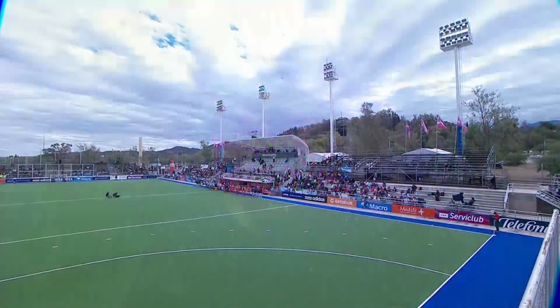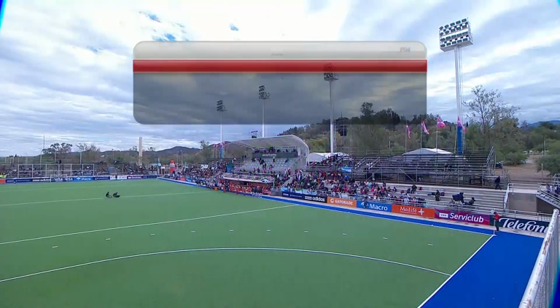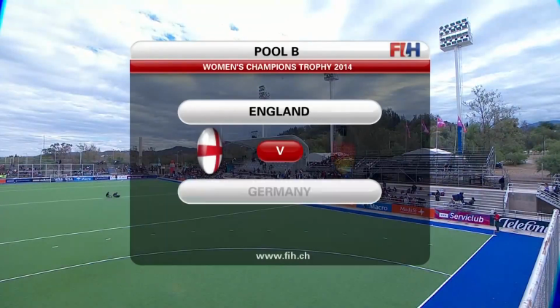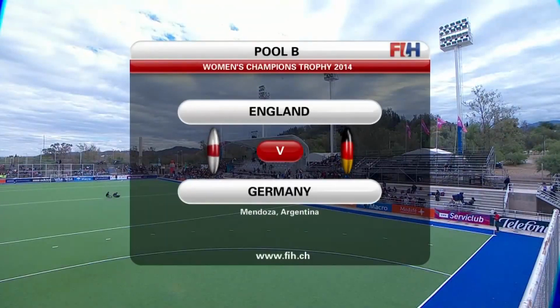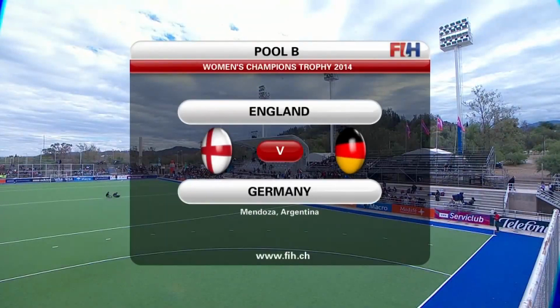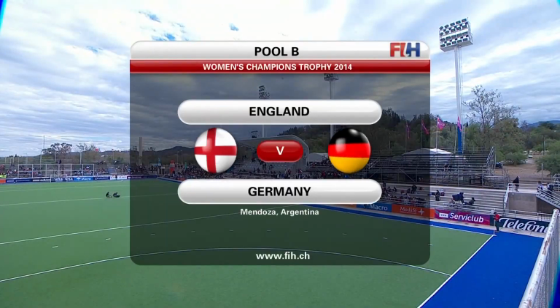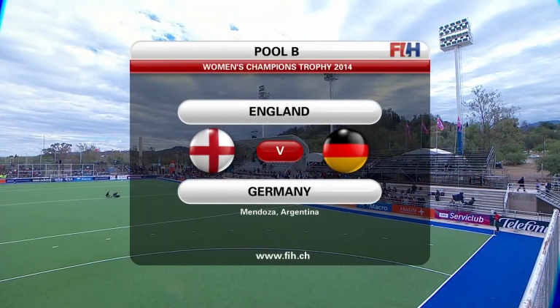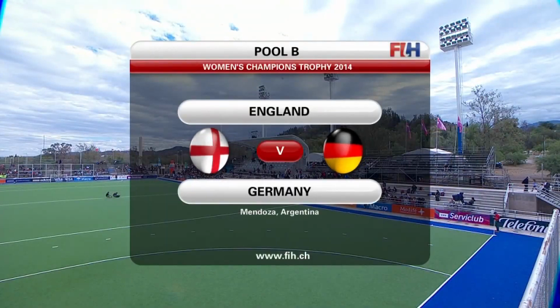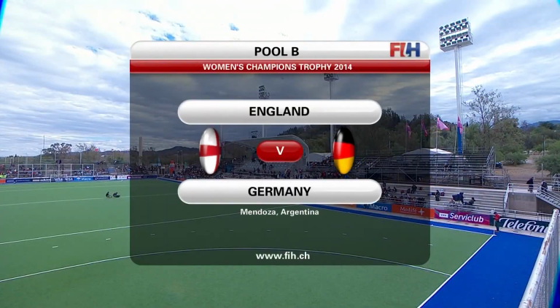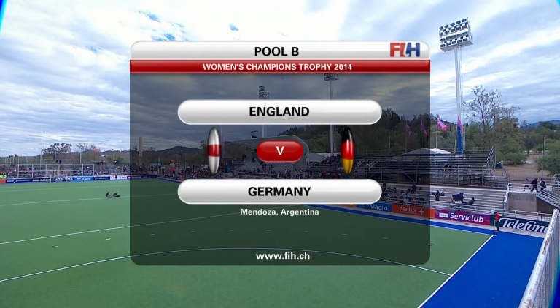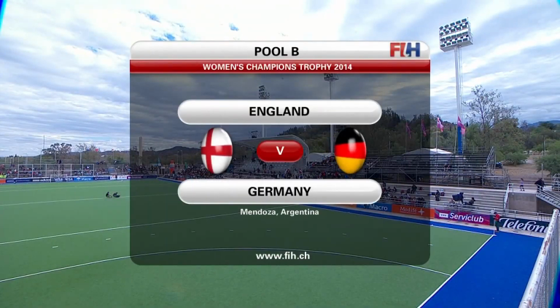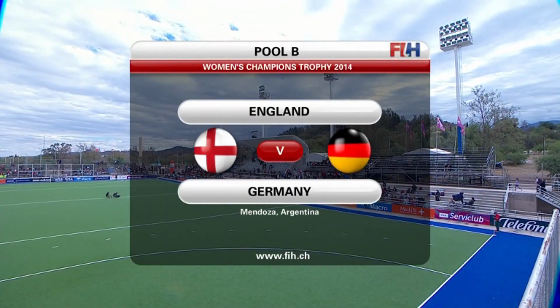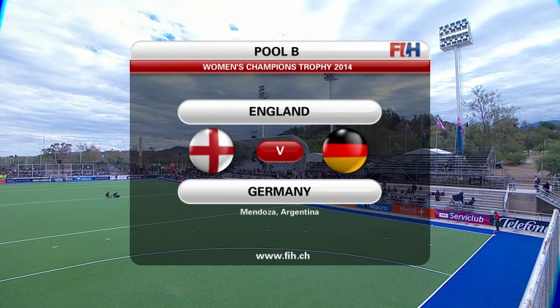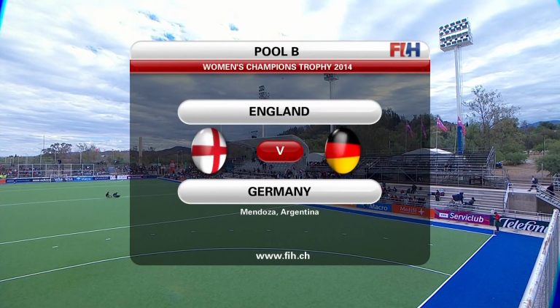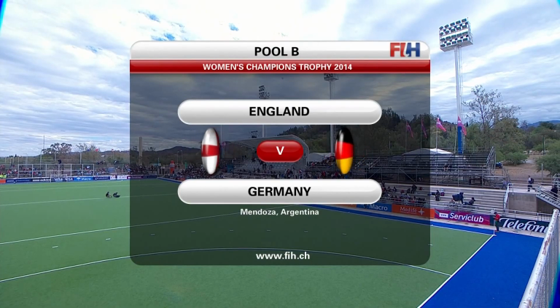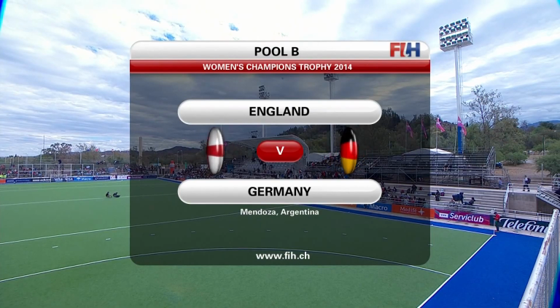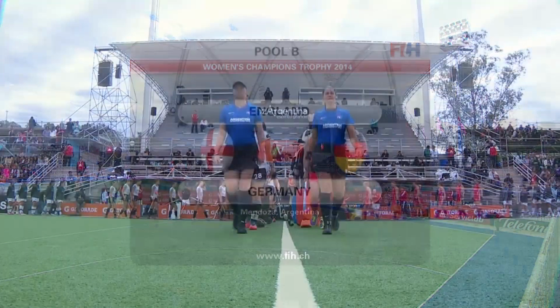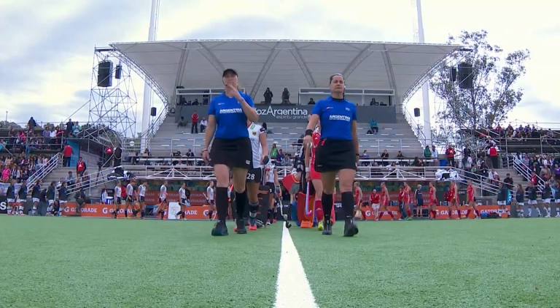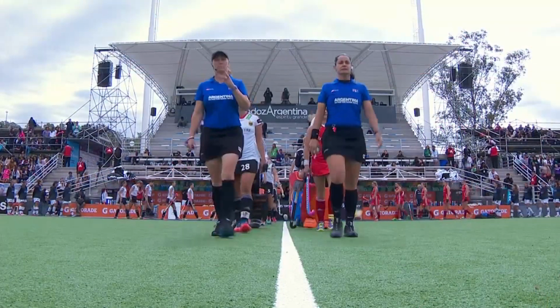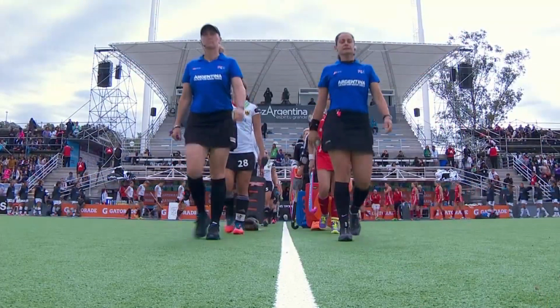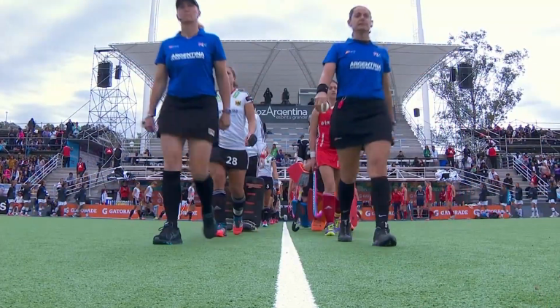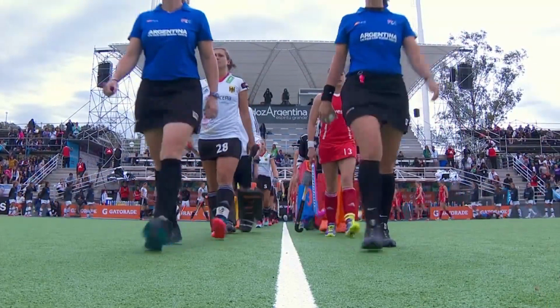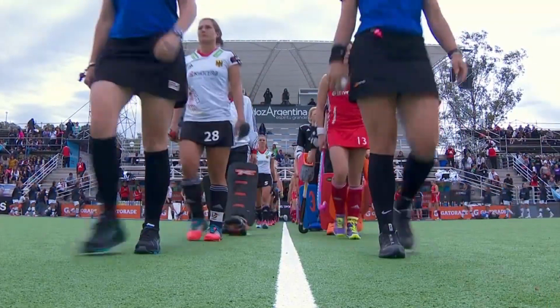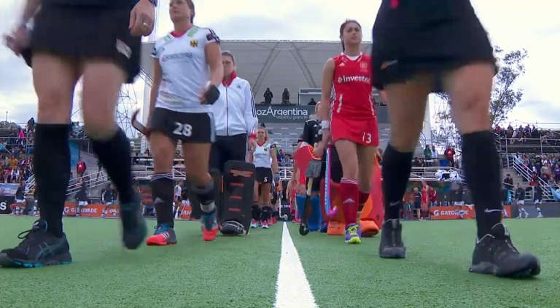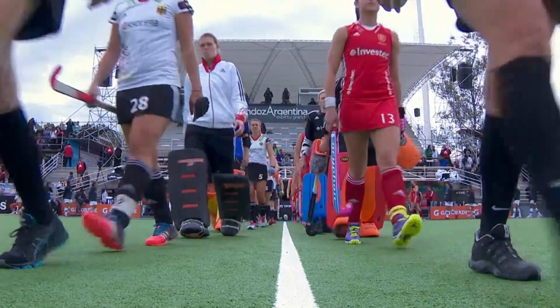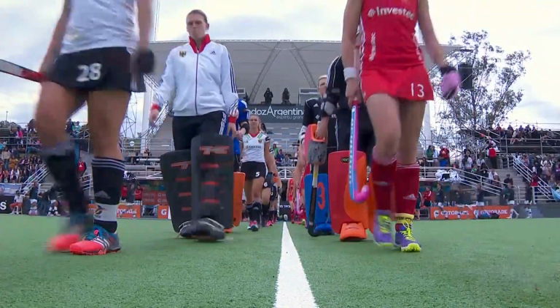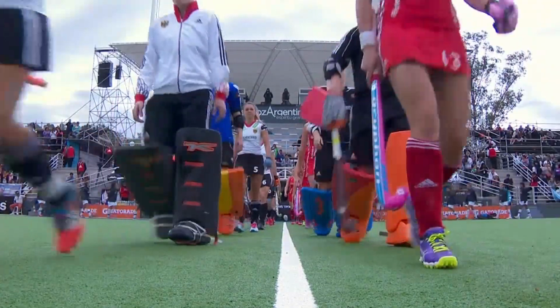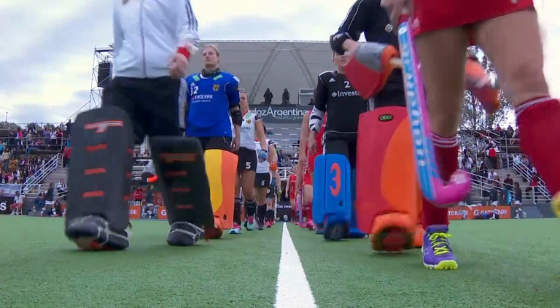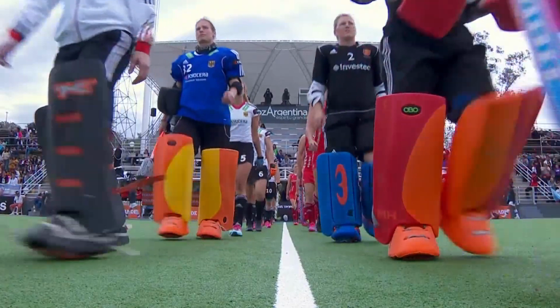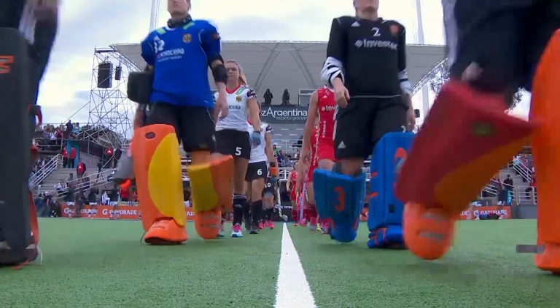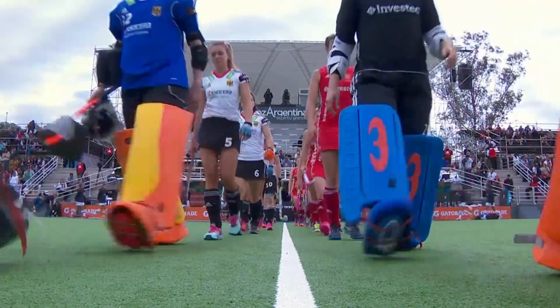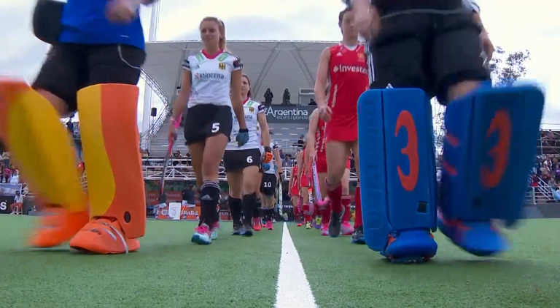Very good afternoon everybody. Welcome to Mendoza in Argentina. It's the third match on day two of the Women's Champions Trophy. It's the first from Pool B as England take on Germany.